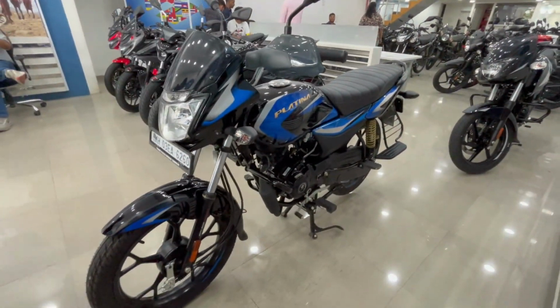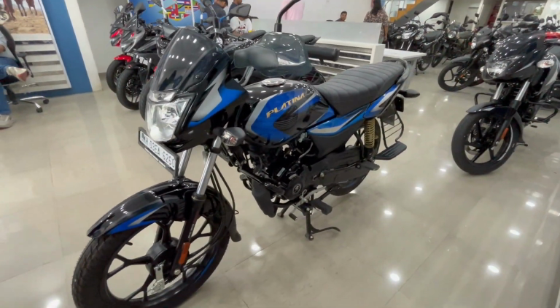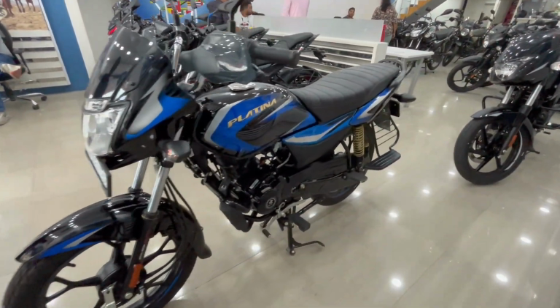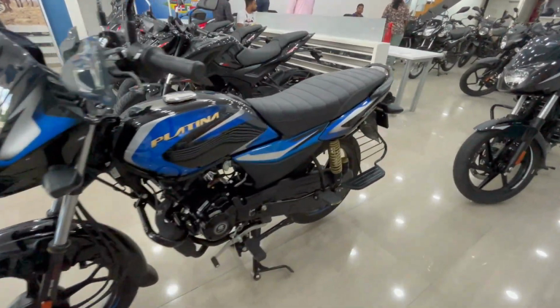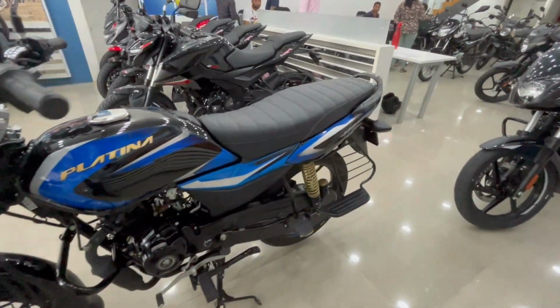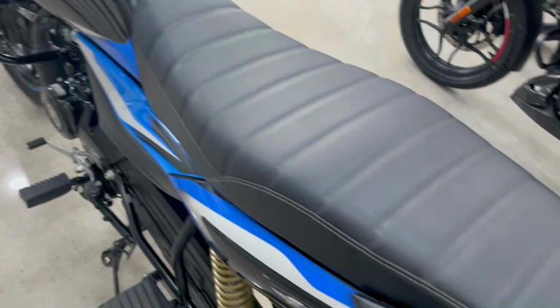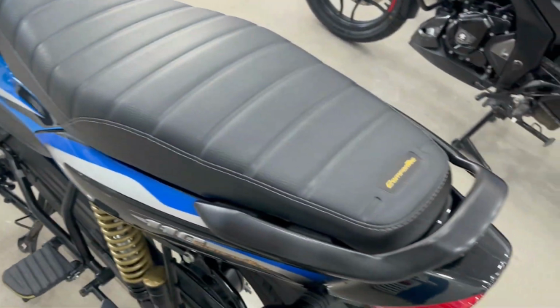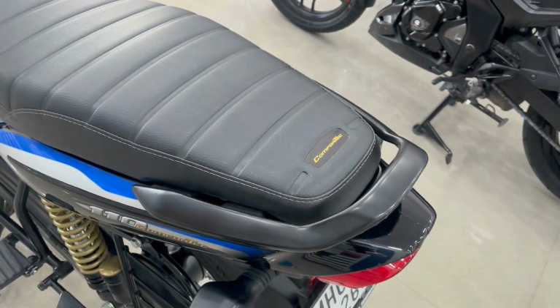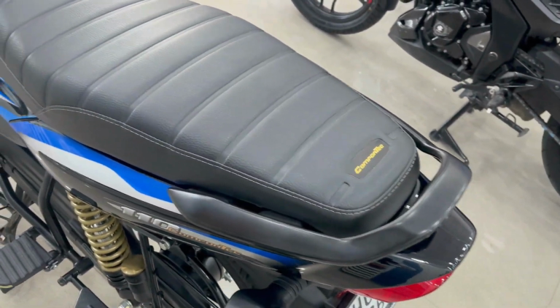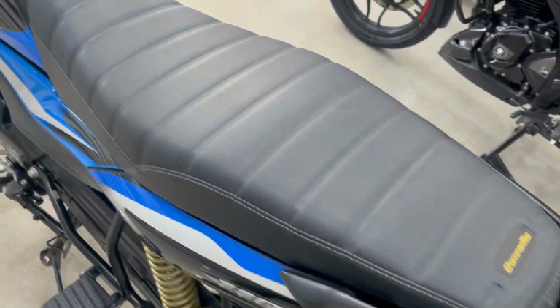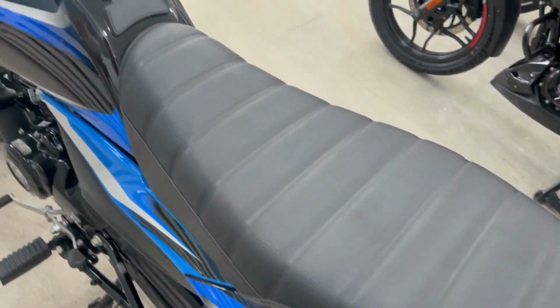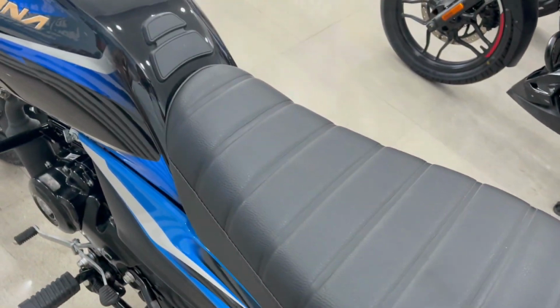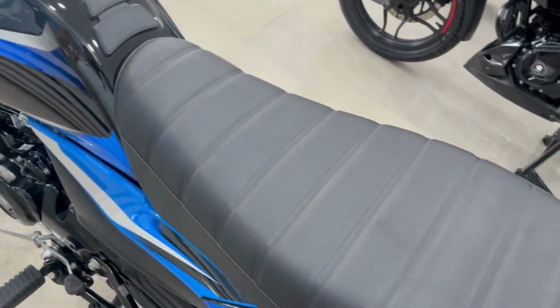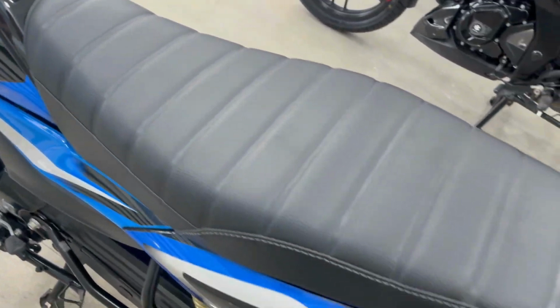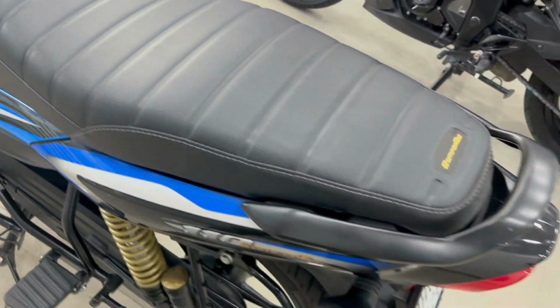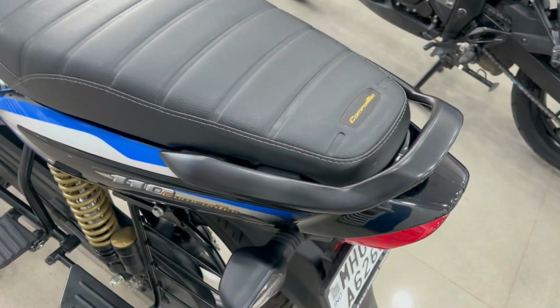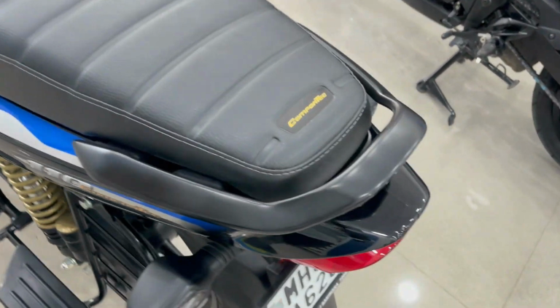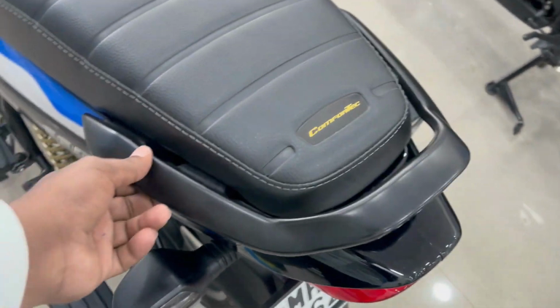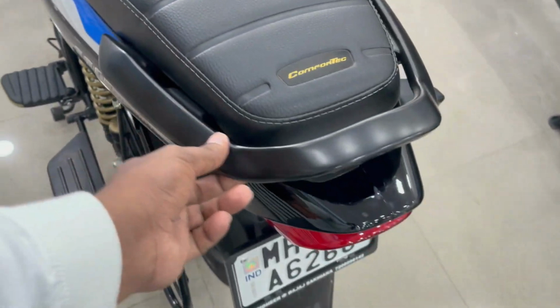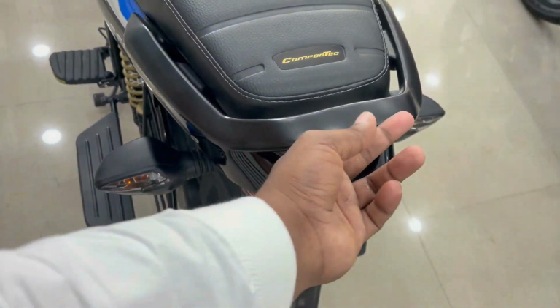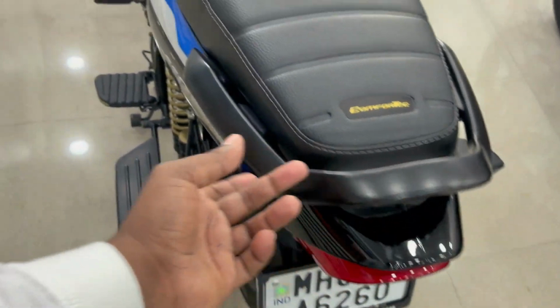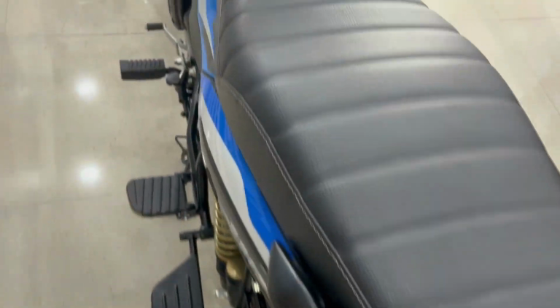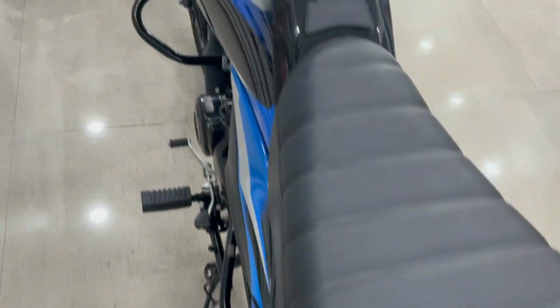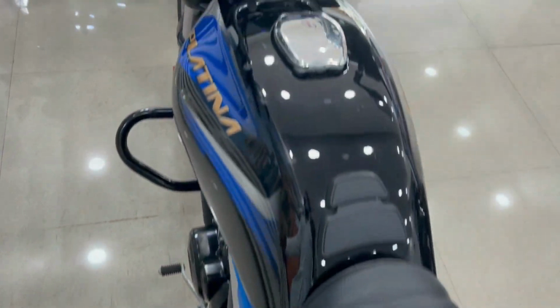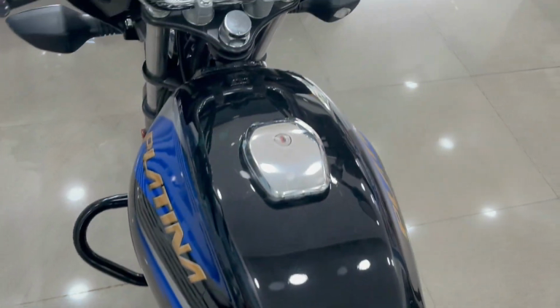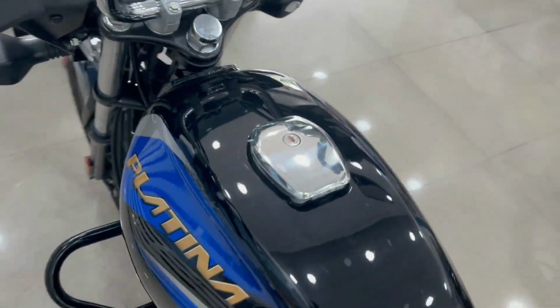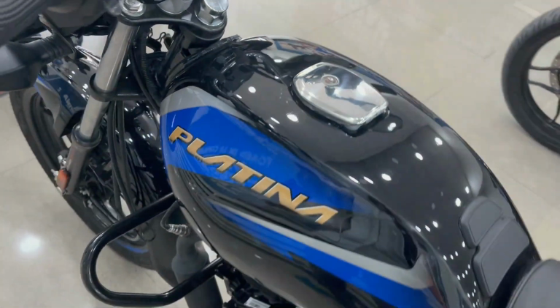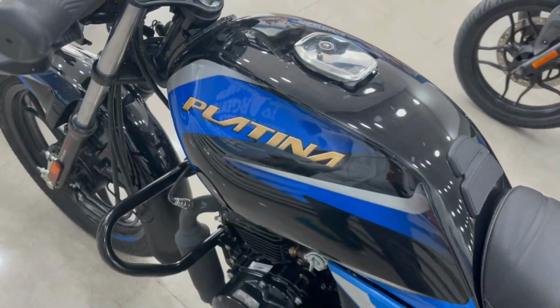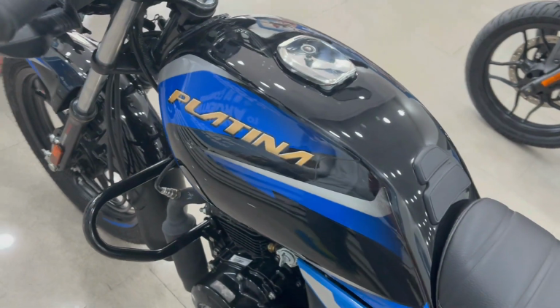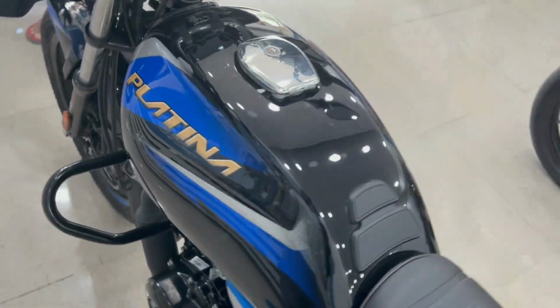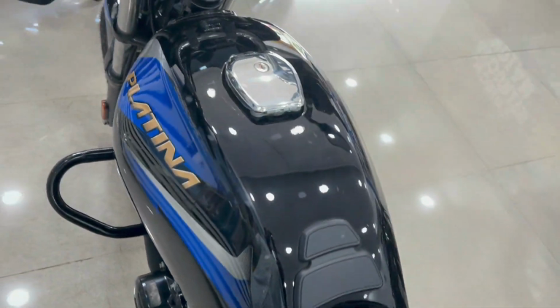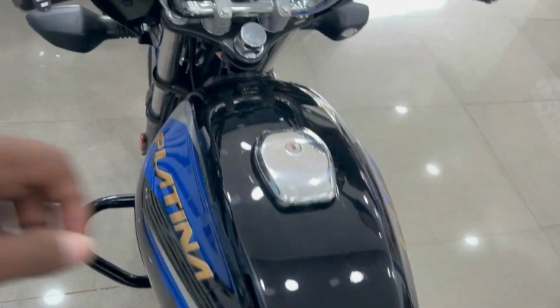Let's talk about the seat. This is a single seat and you can get a comfortable seat which you can use easily. Here you can get a fuel tank of 11 litres, and the mileage you can get is 65 plus.